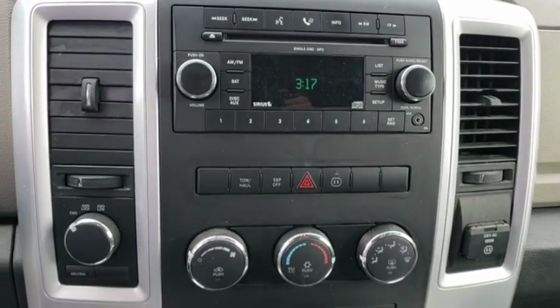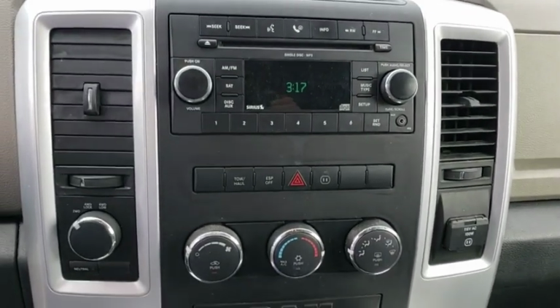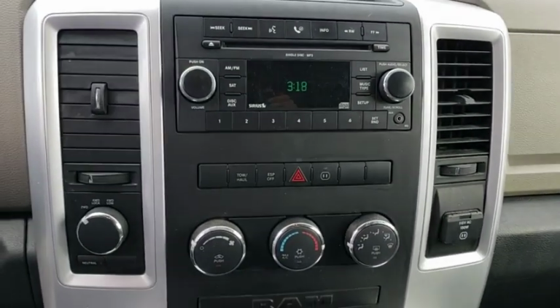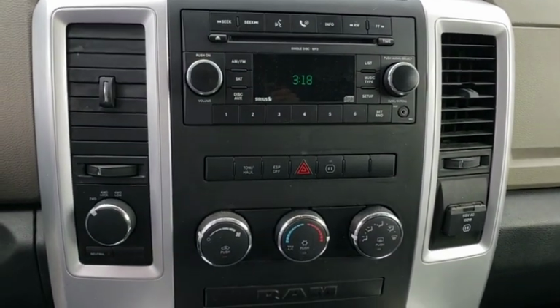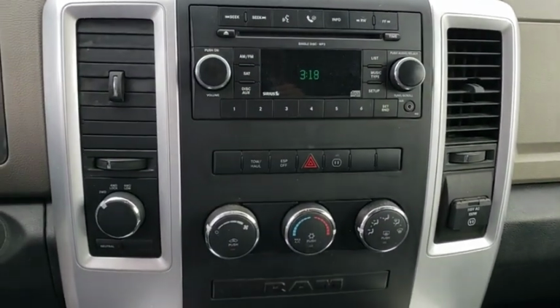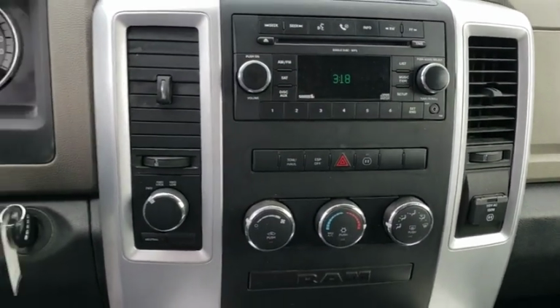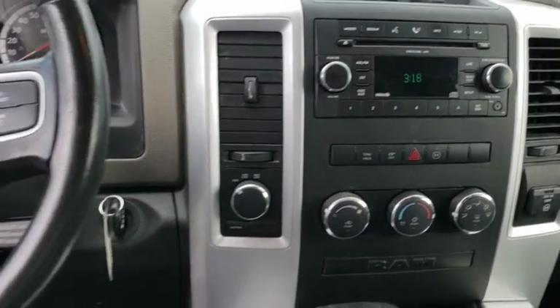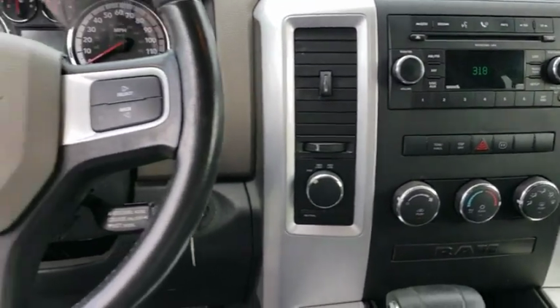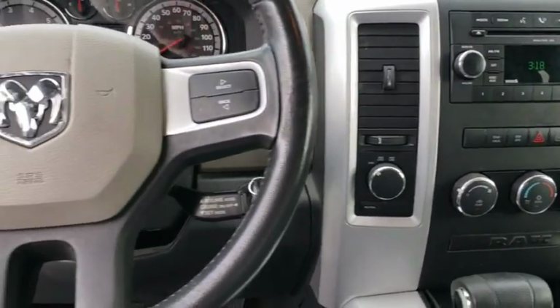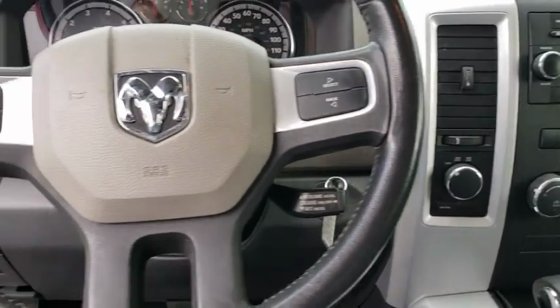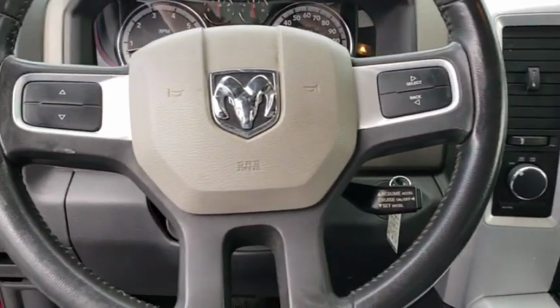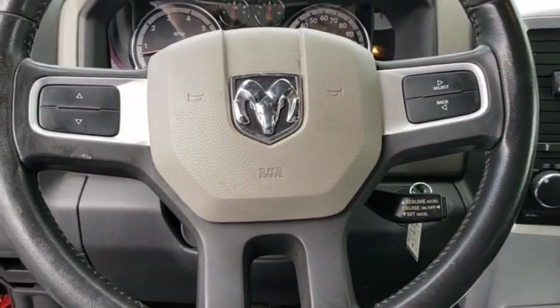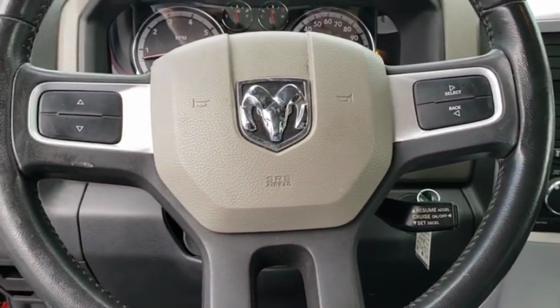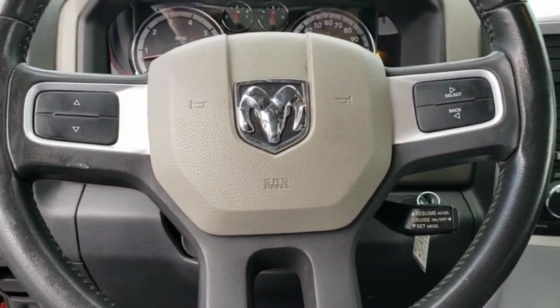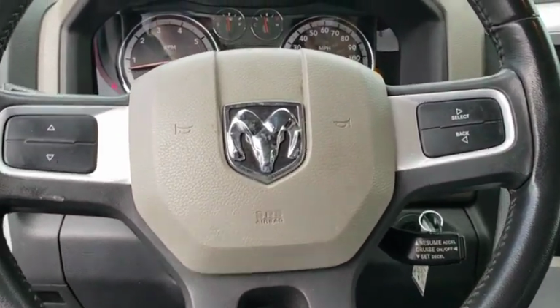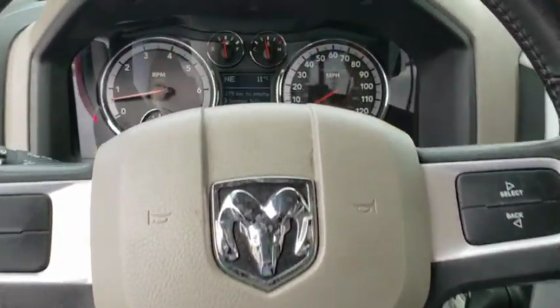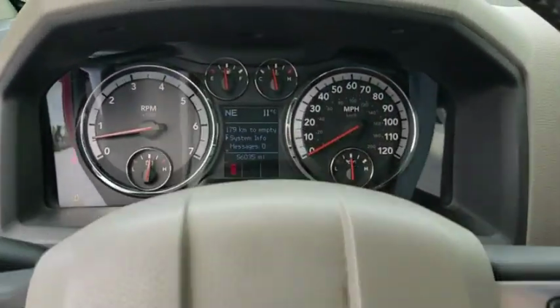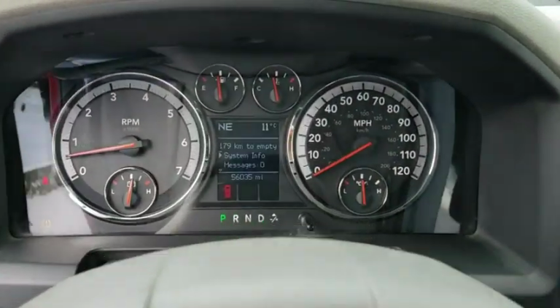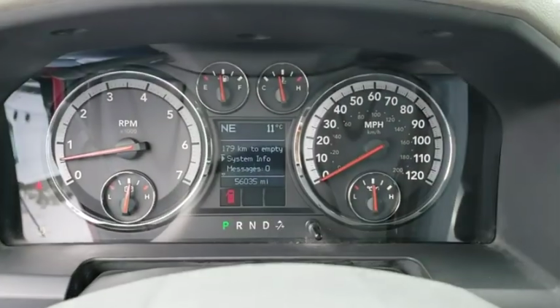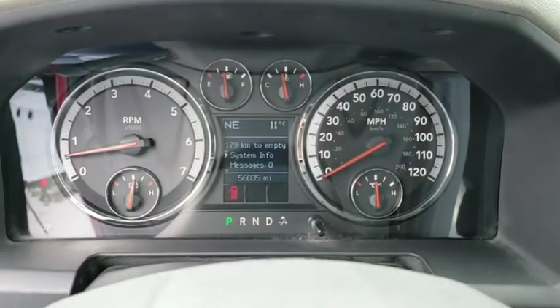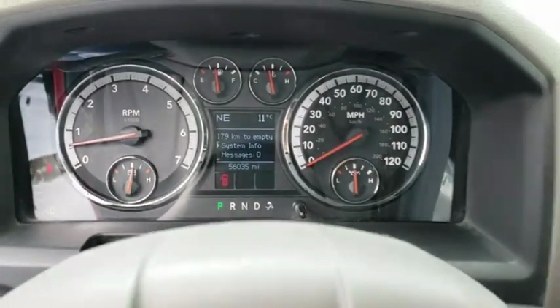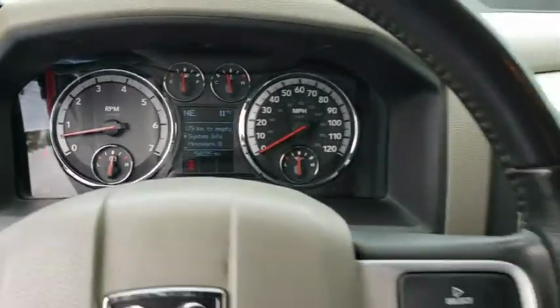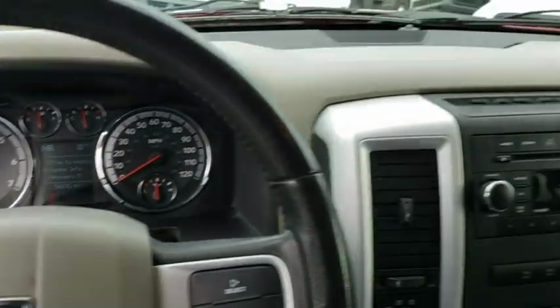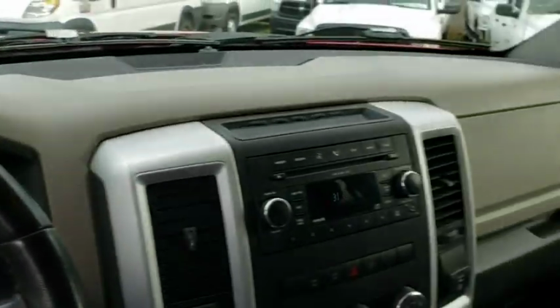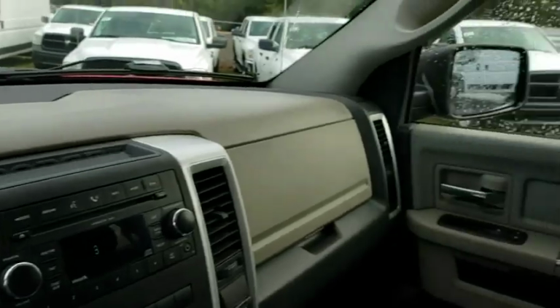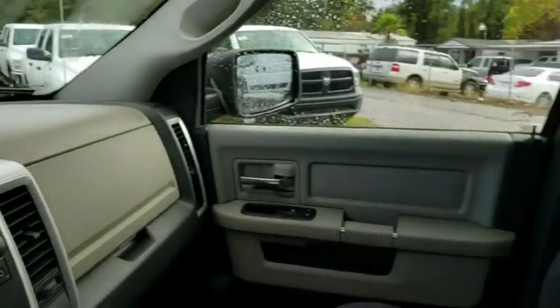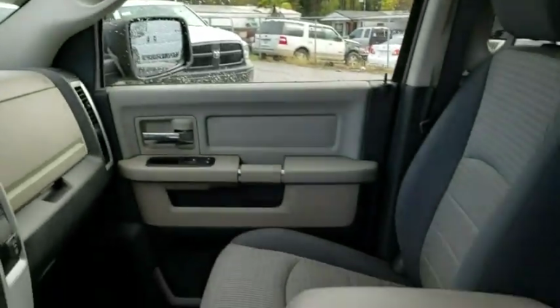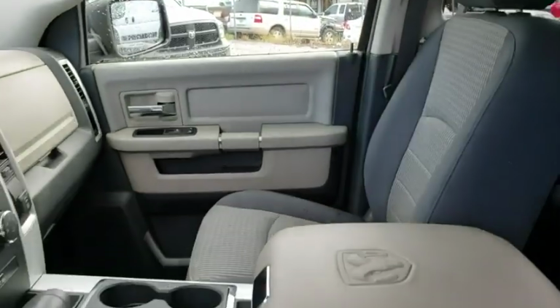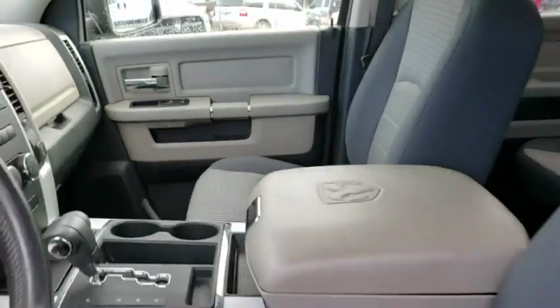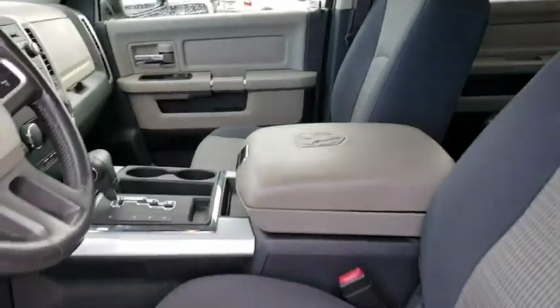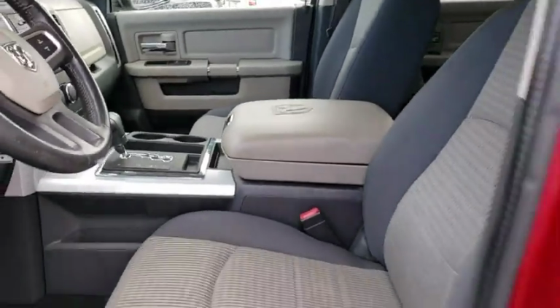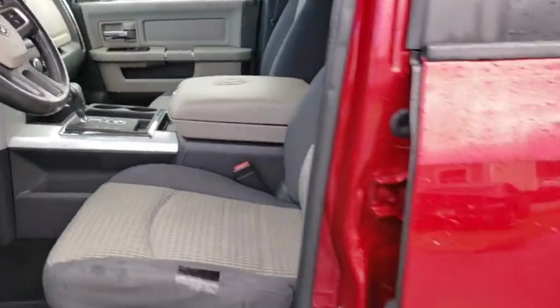4-wheel drive, 4-wheel disc brakes, cruise control, AM-FM stereo radio, fog lamps, CD player, power windows, MP3 player. Come see the car for yourself.